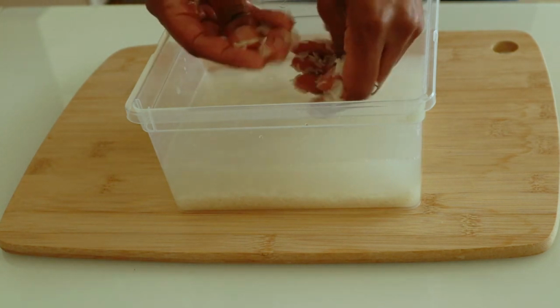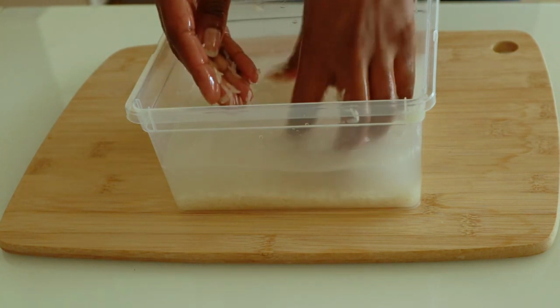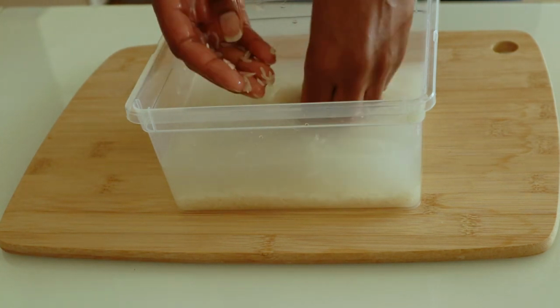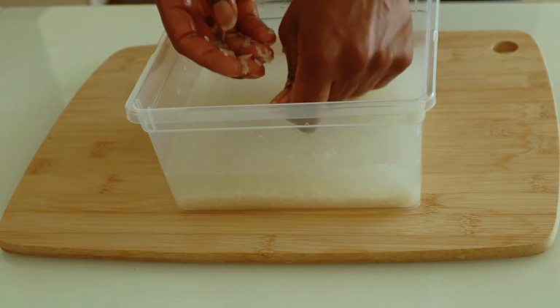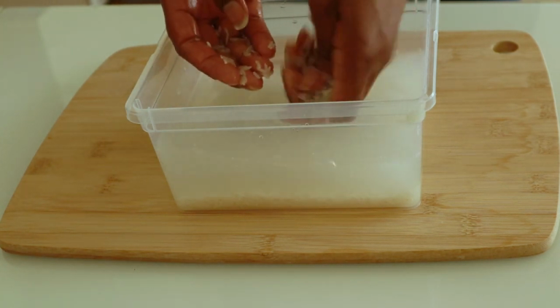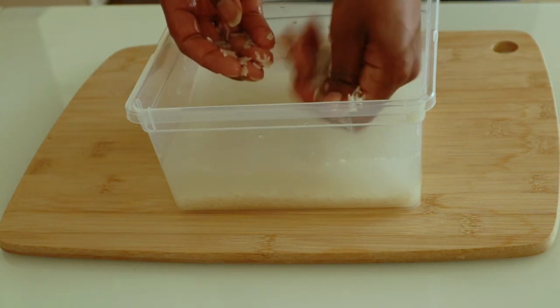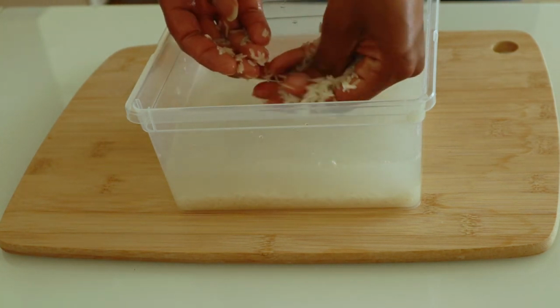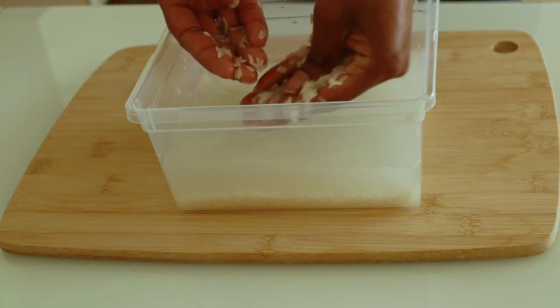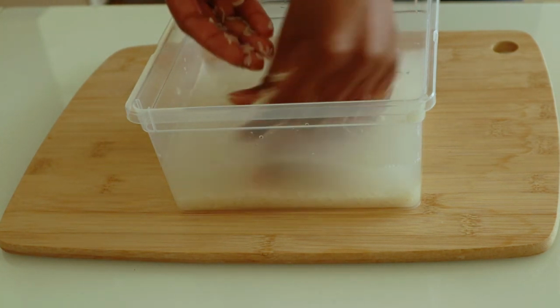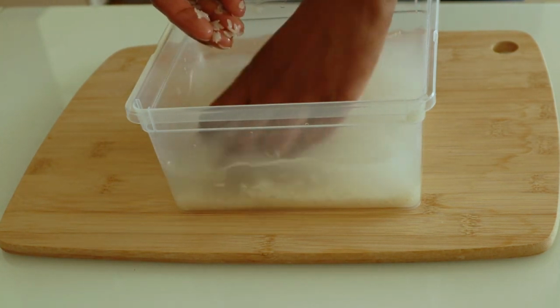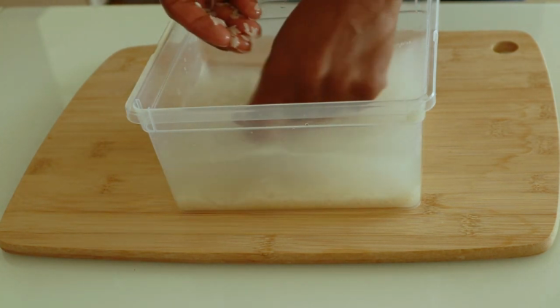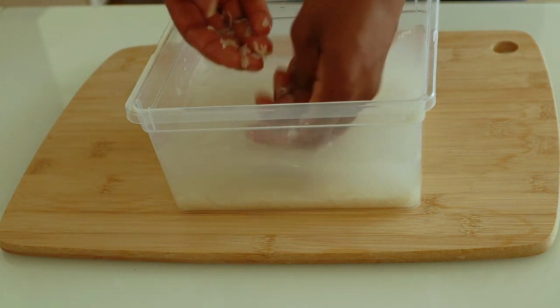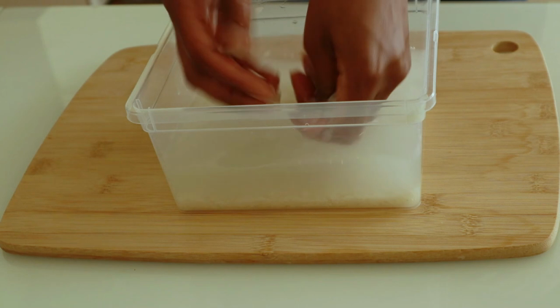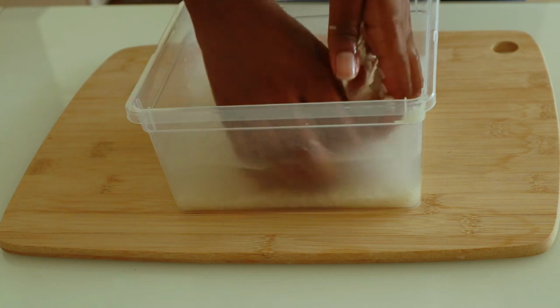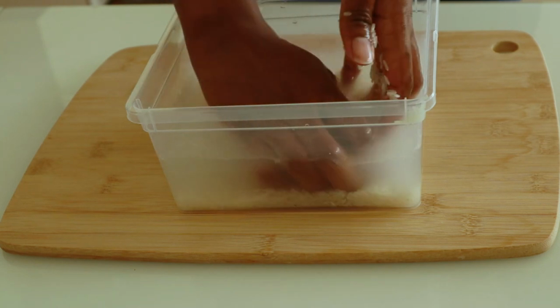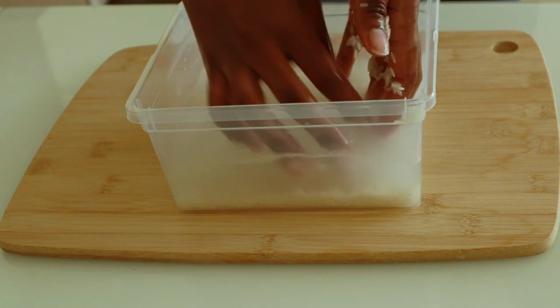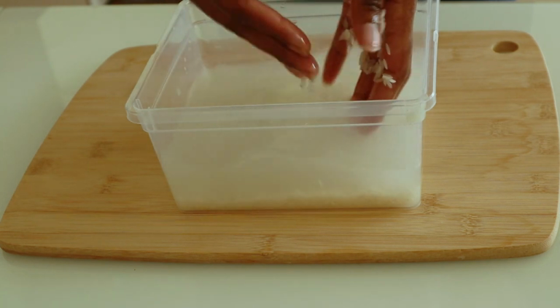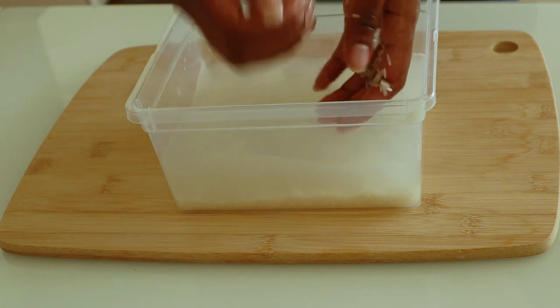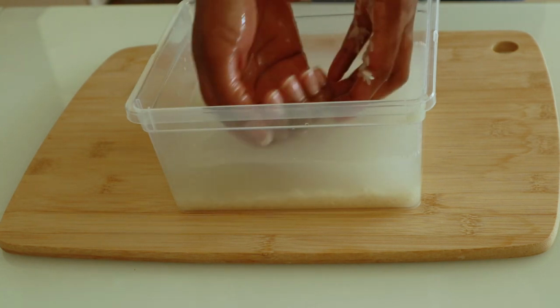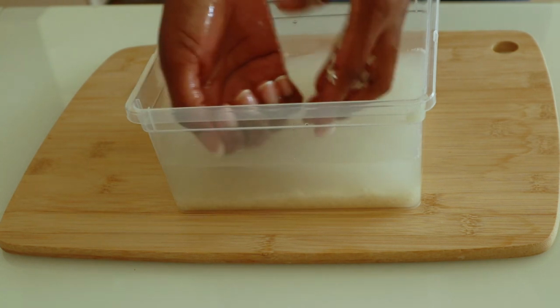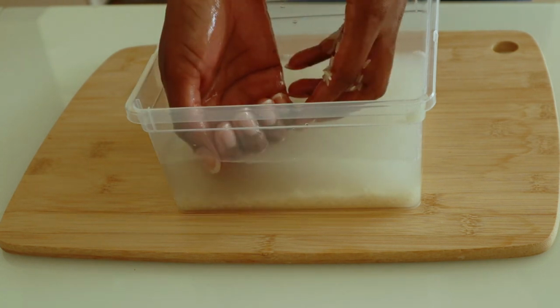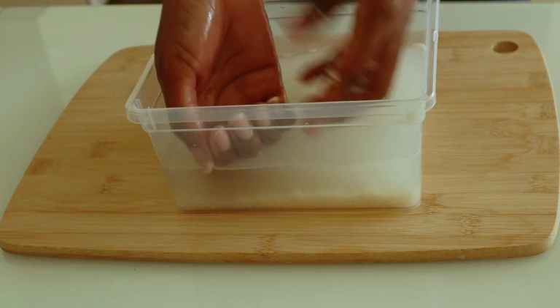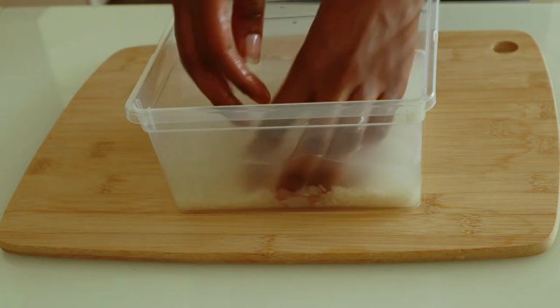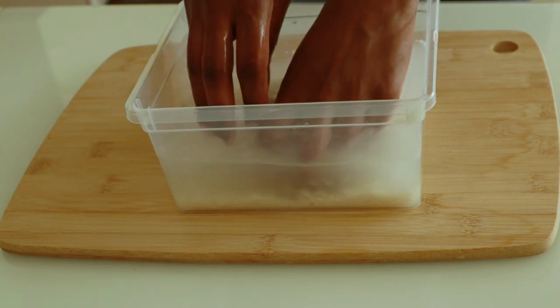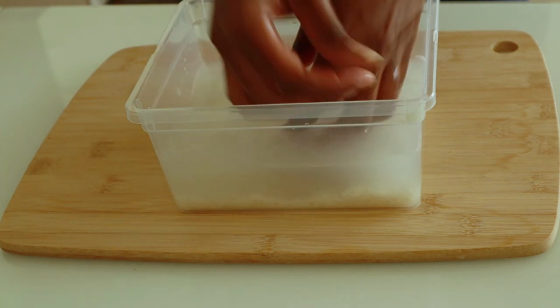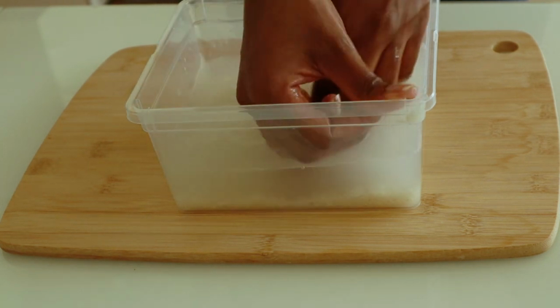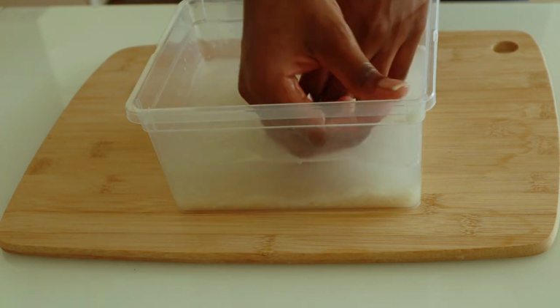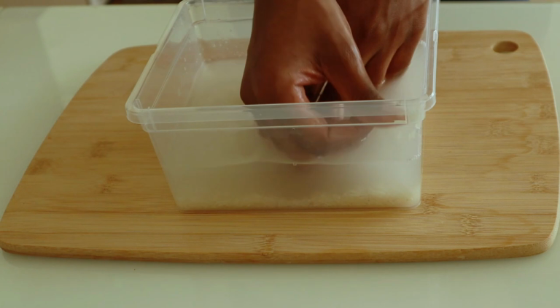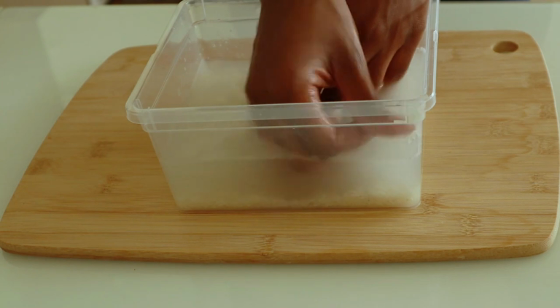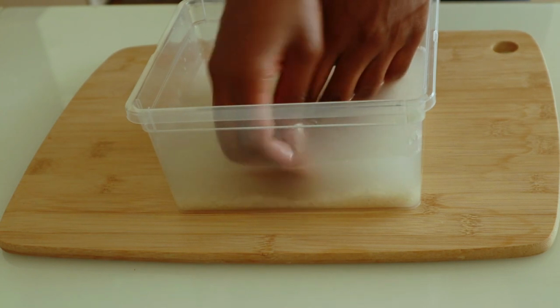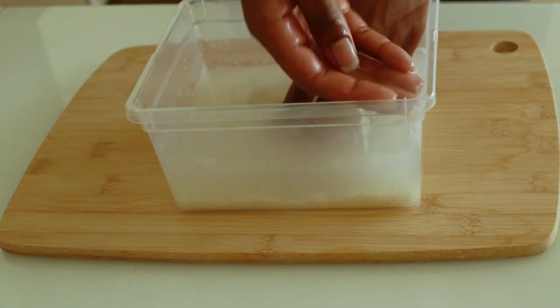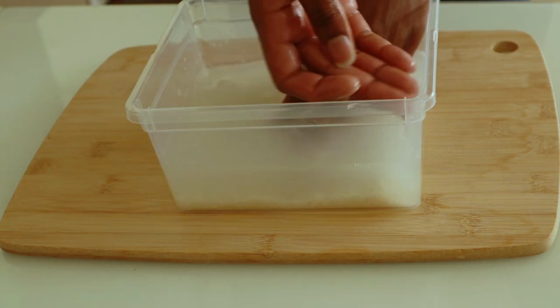Rice is also good for your skin. I also have a video right here — please check it out if you'd like to know how to make your own rice cream at home for your face and body.